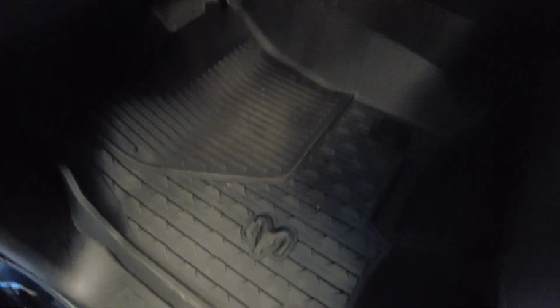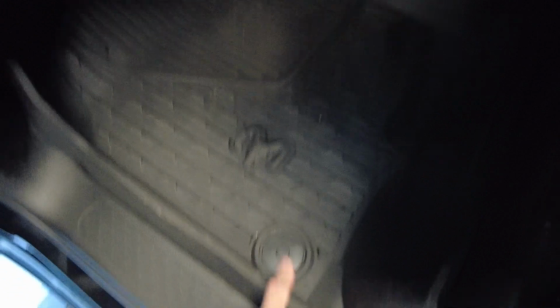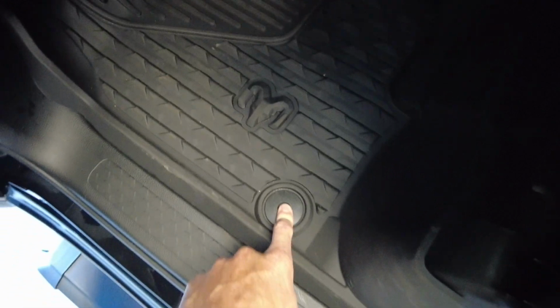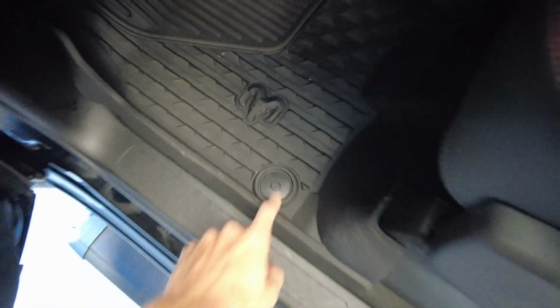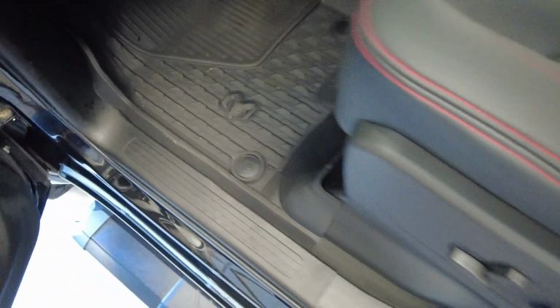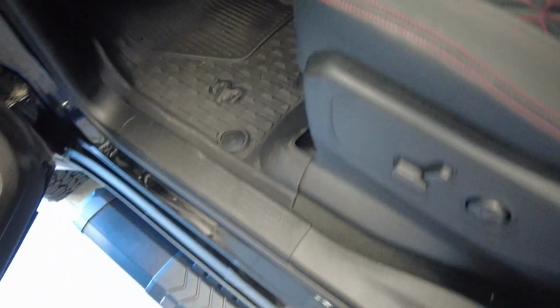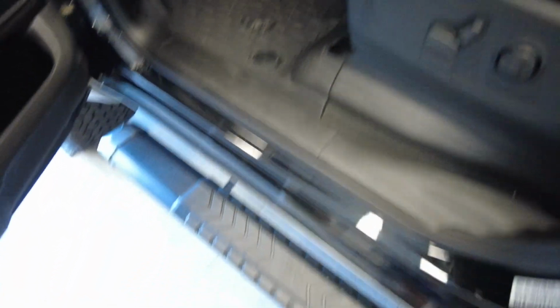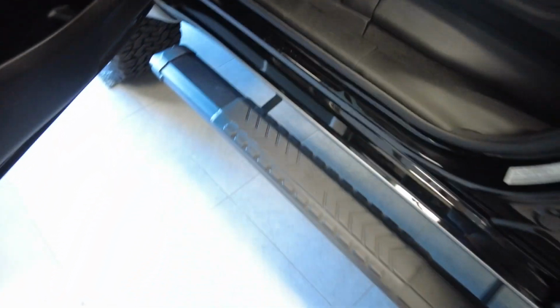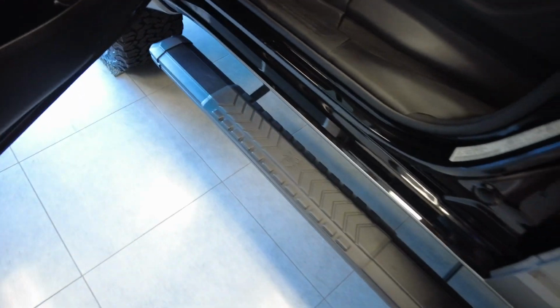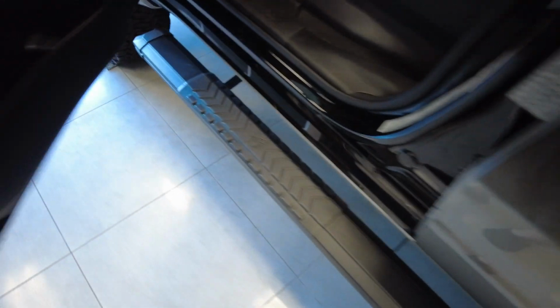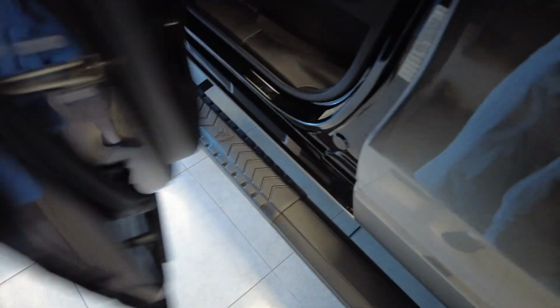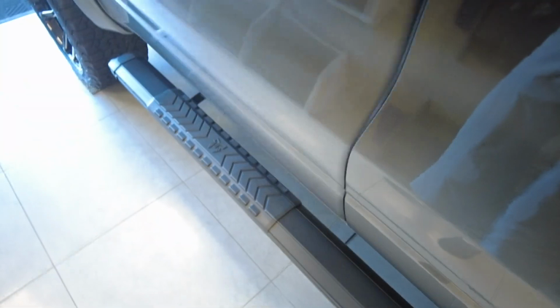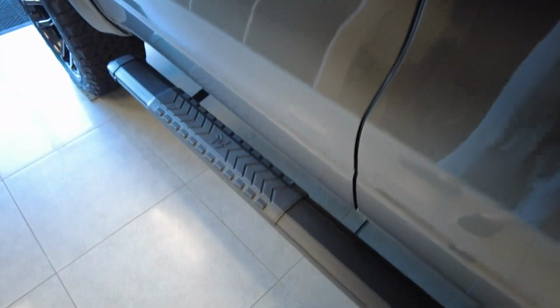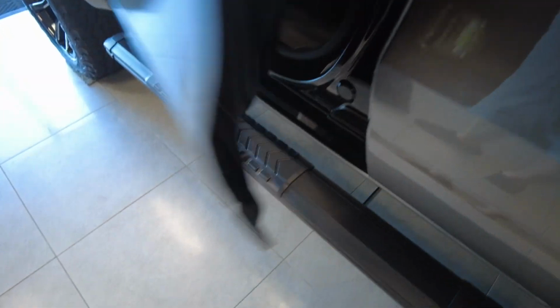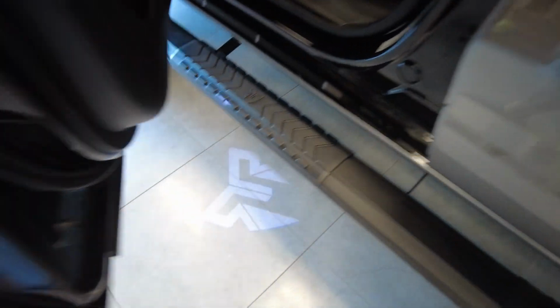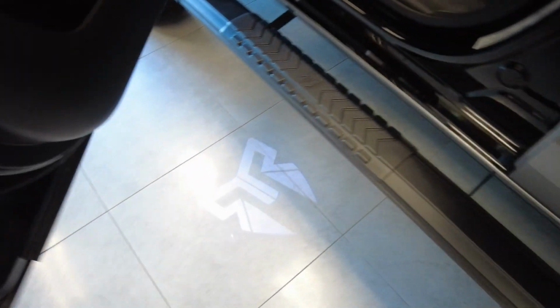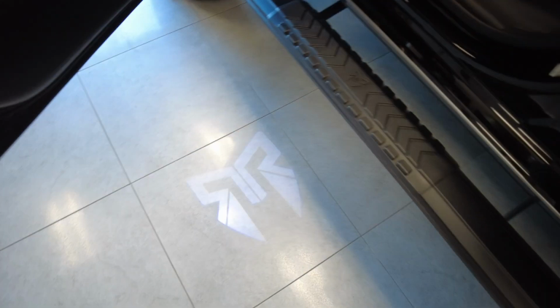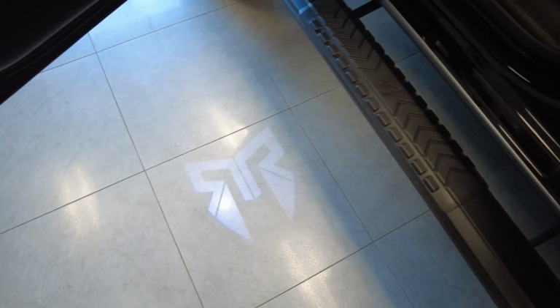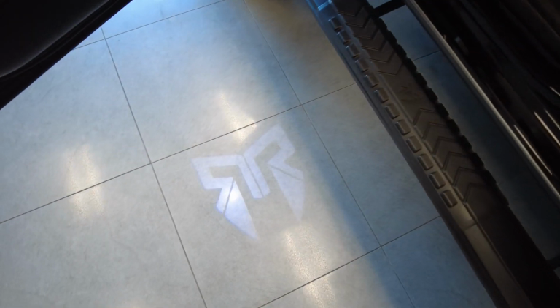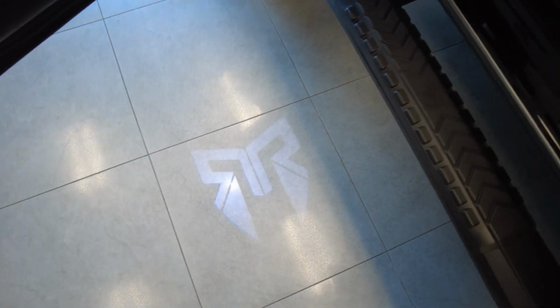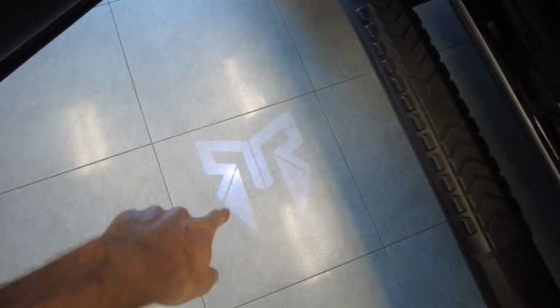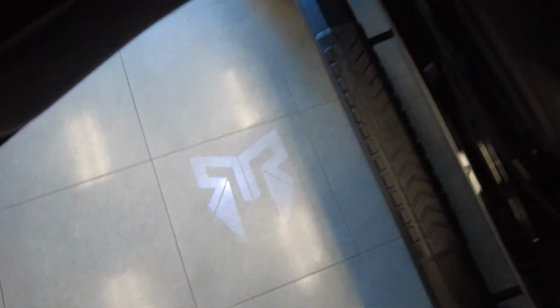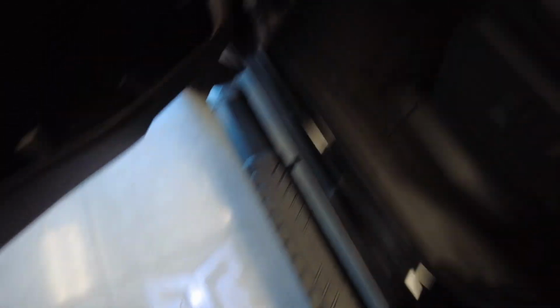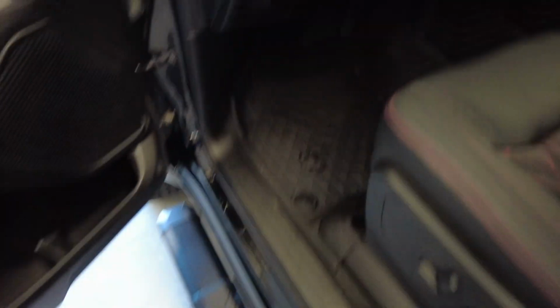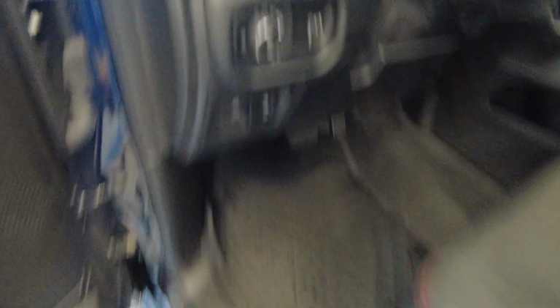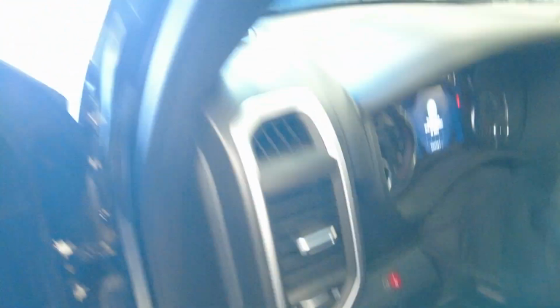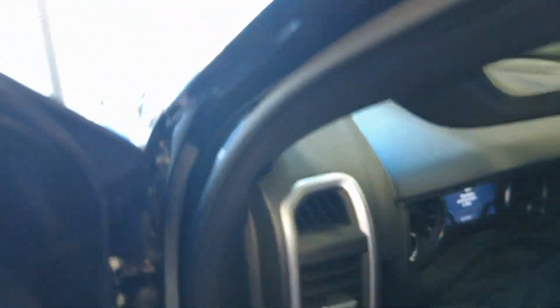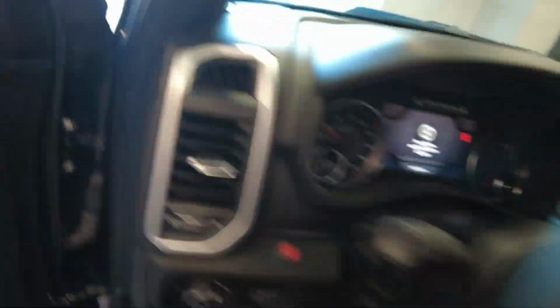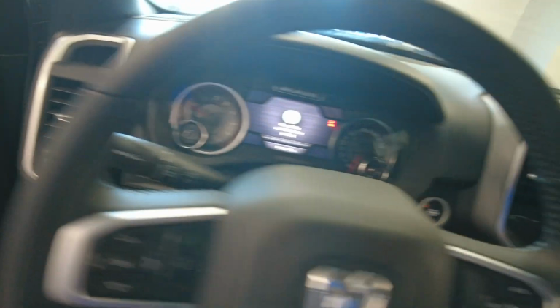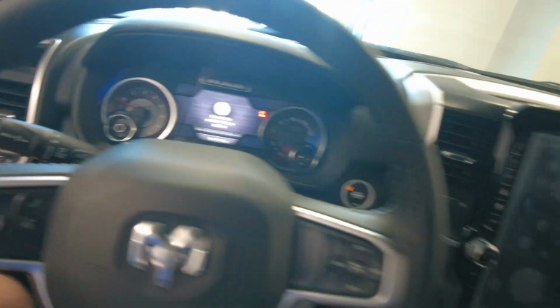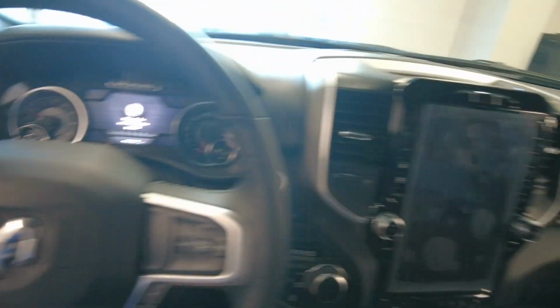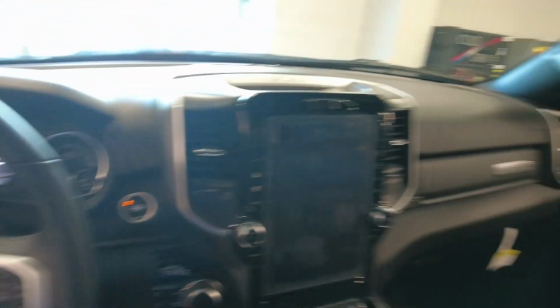Rubberized mats — I like how they clip in so they don't move around. You've also got your puddle light down there. Let's go ahead and hop in and show you around.